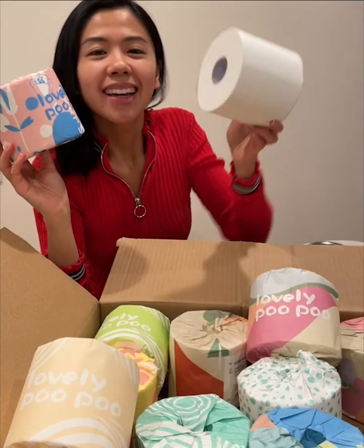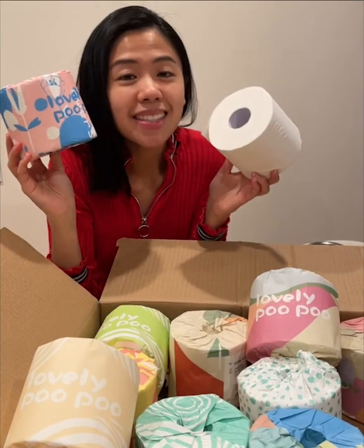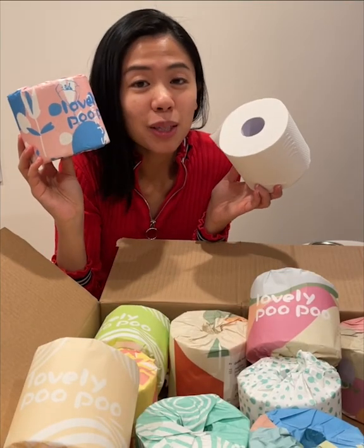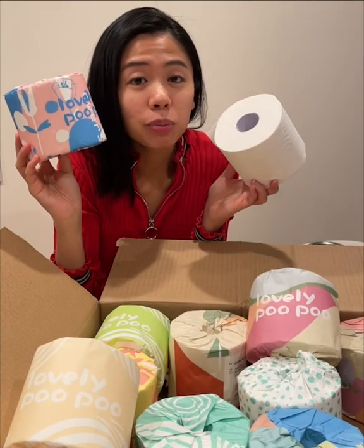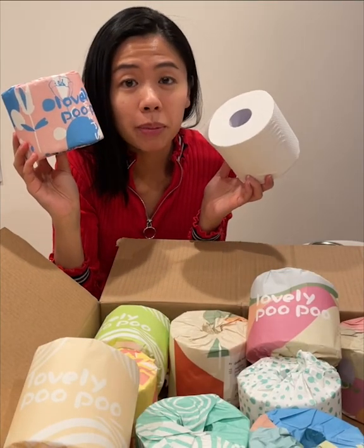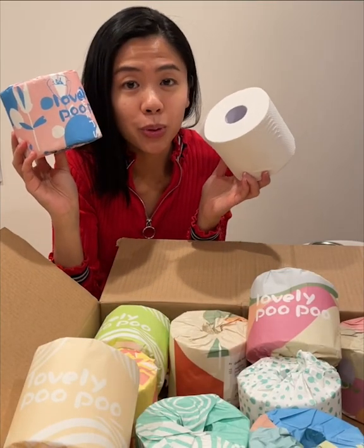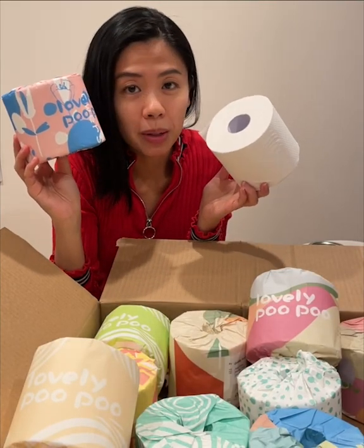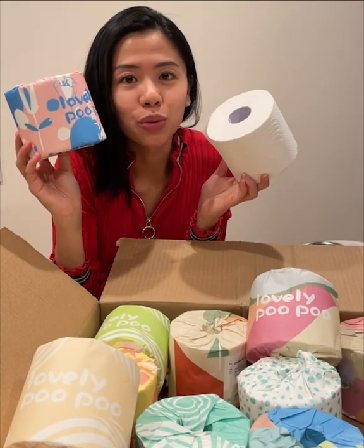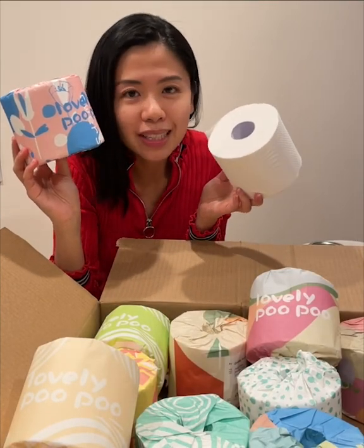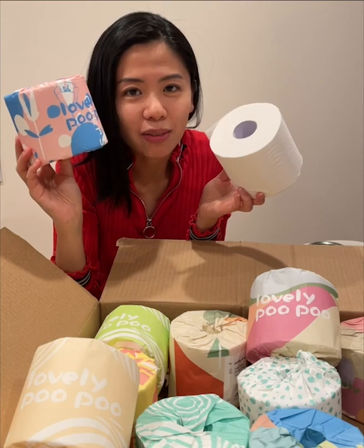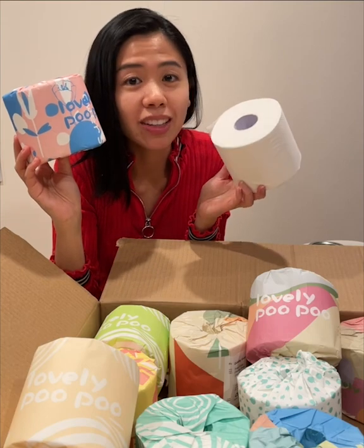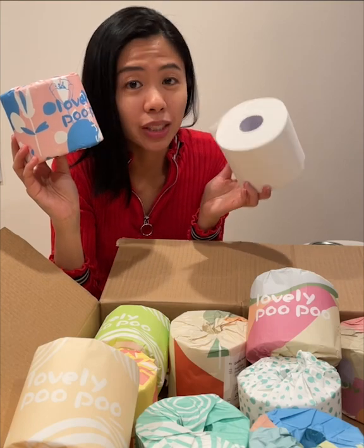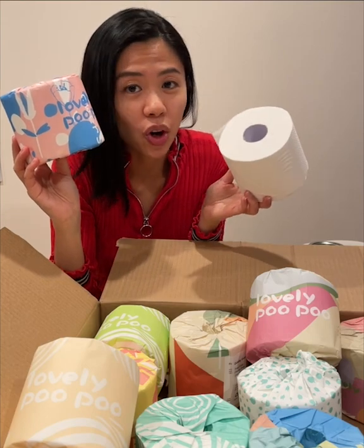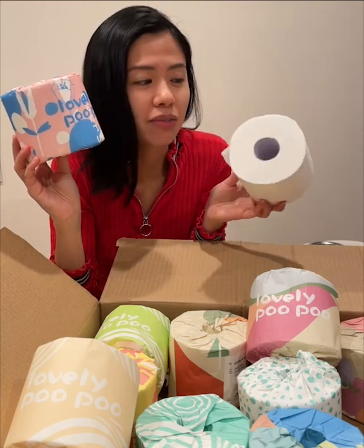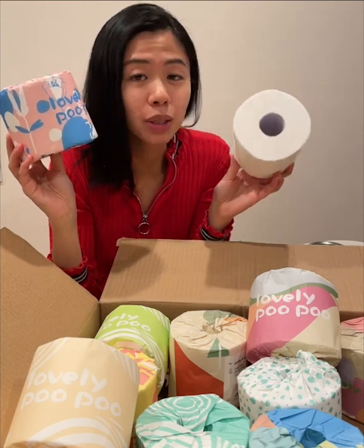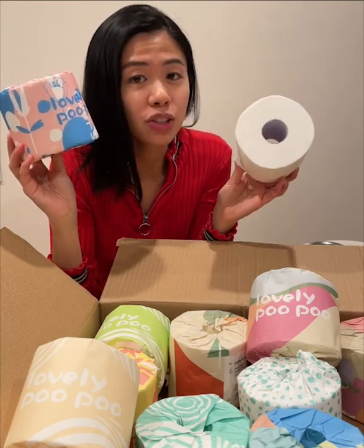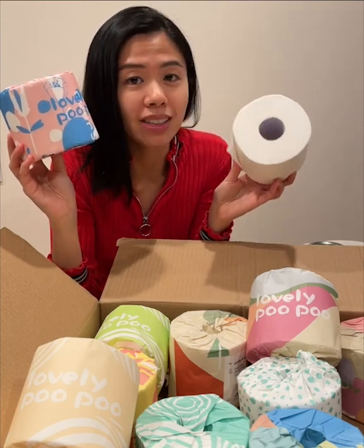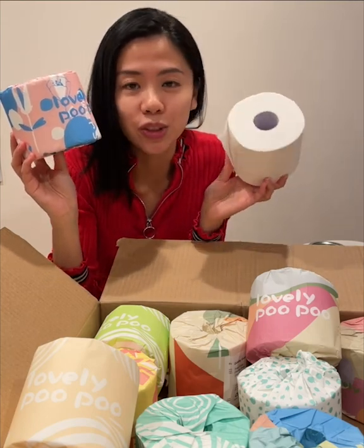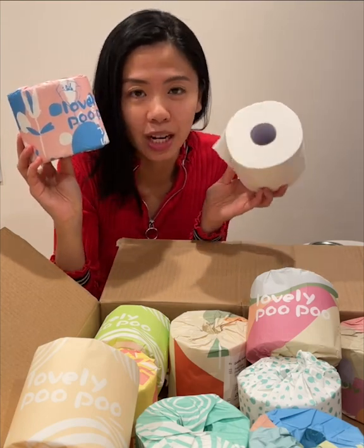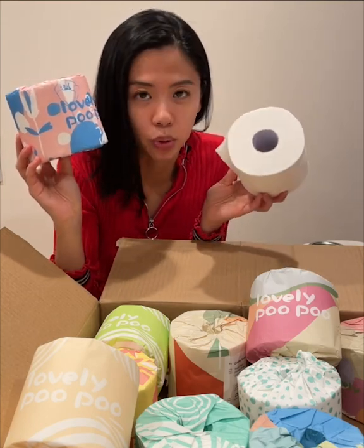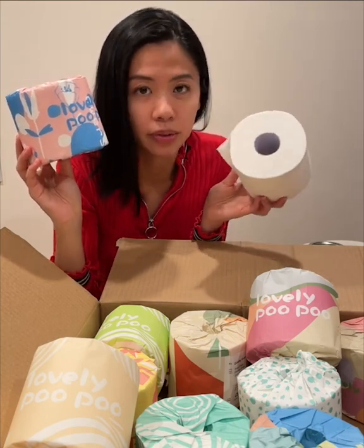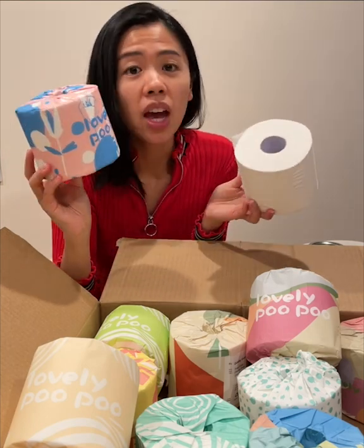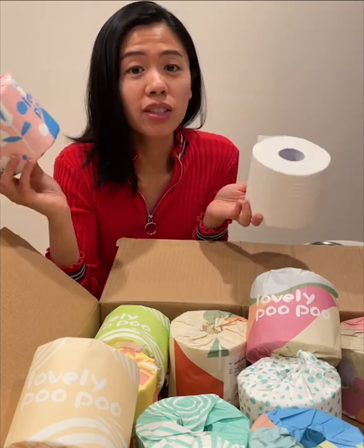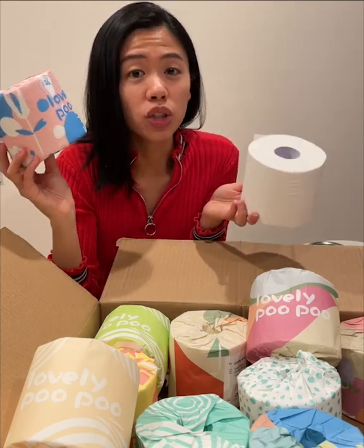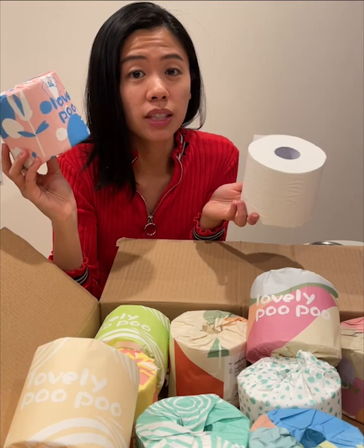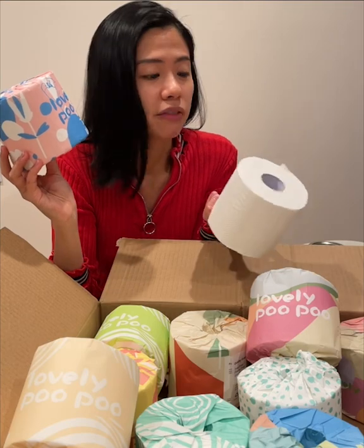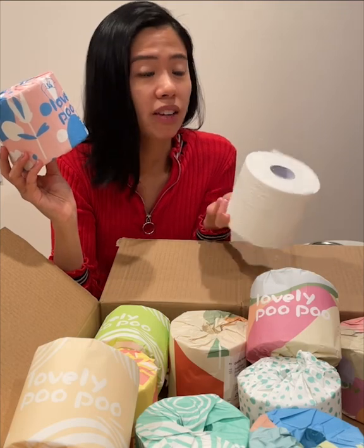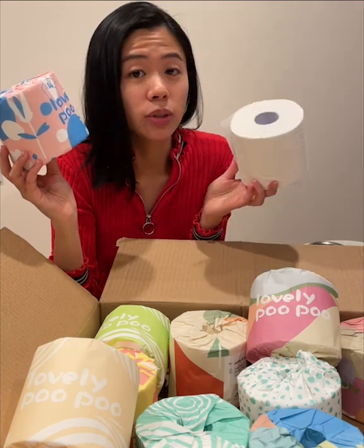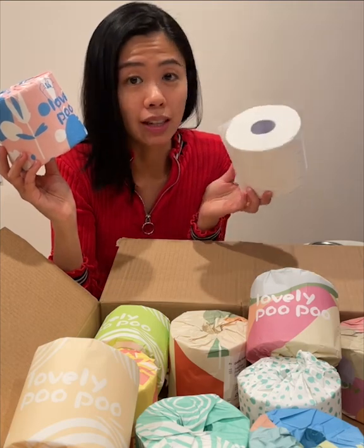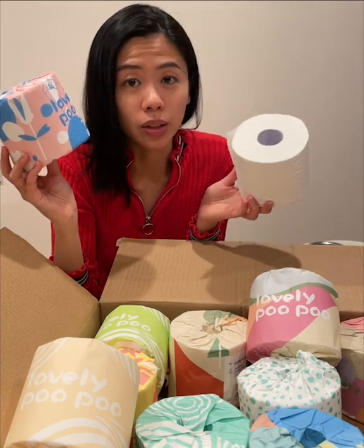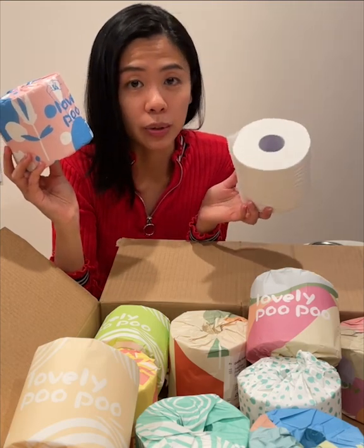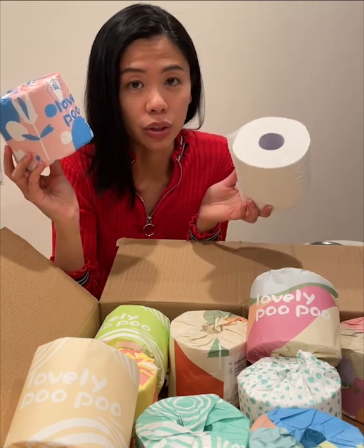These Lovely Poo Poo premium bamboo toilet paper rolls are really soft and really strong. They have a three-ply strength and two-times absorption. Ever since switching to these, I feel like I've been using less toilet paper in general.